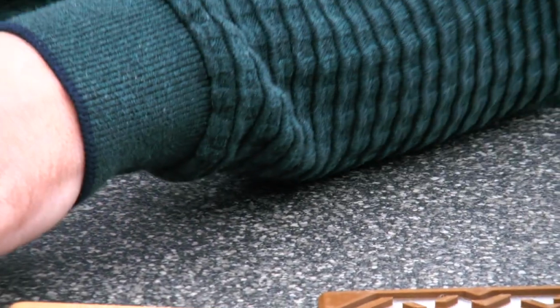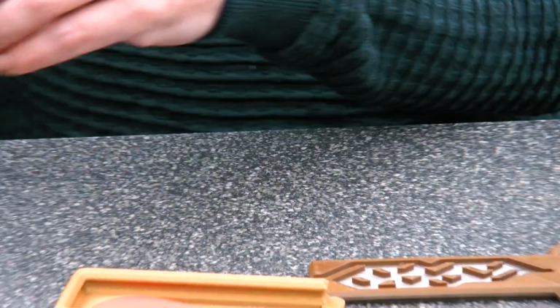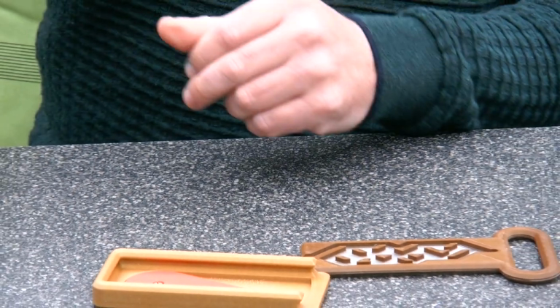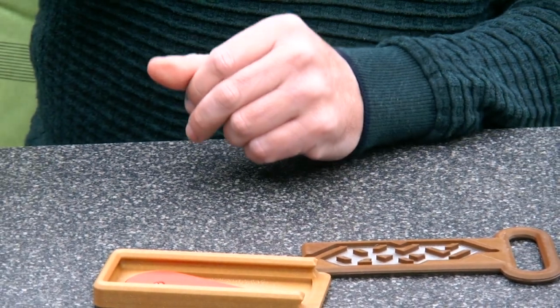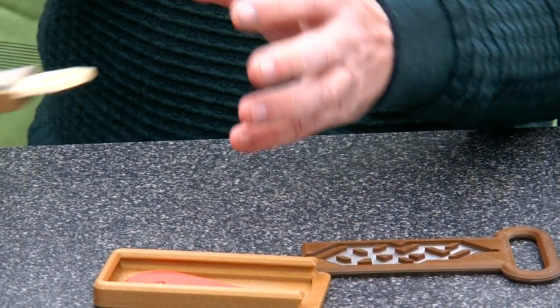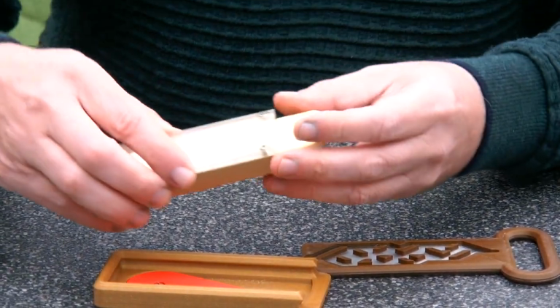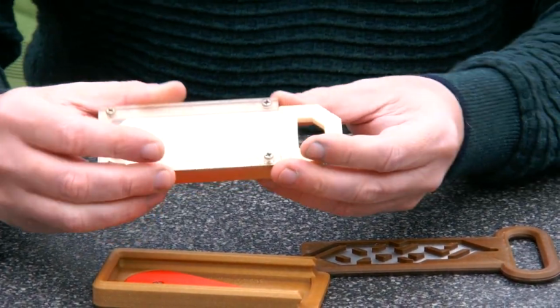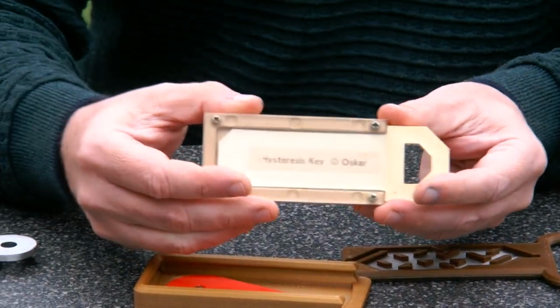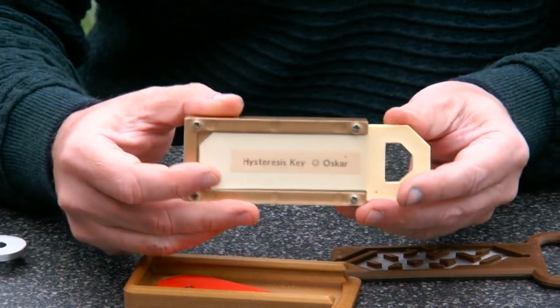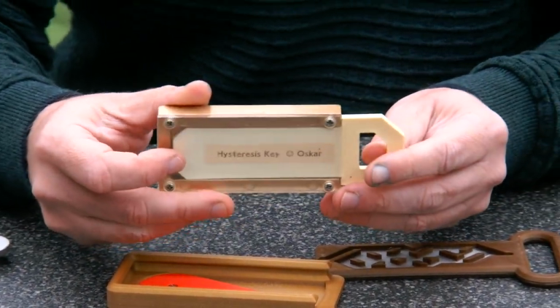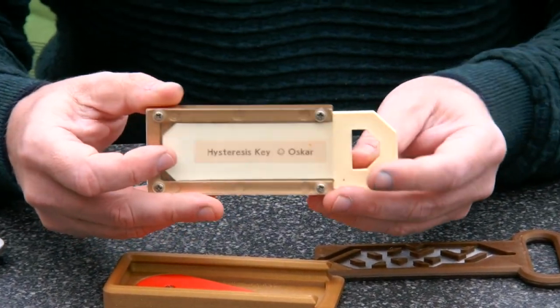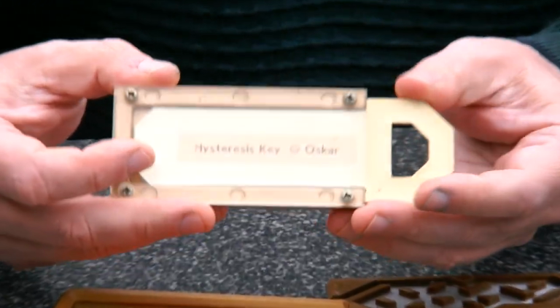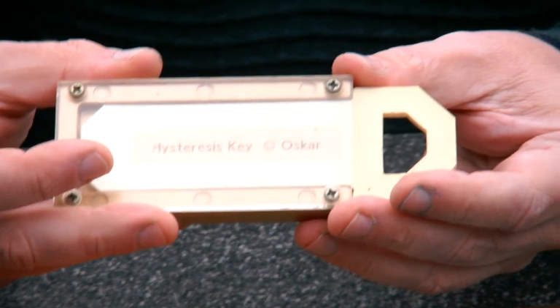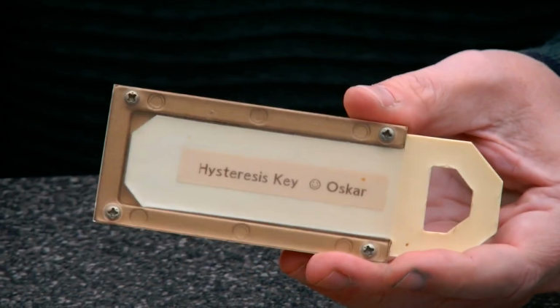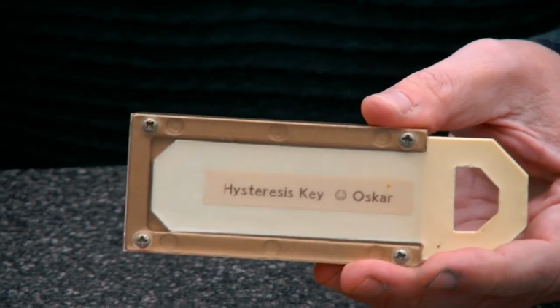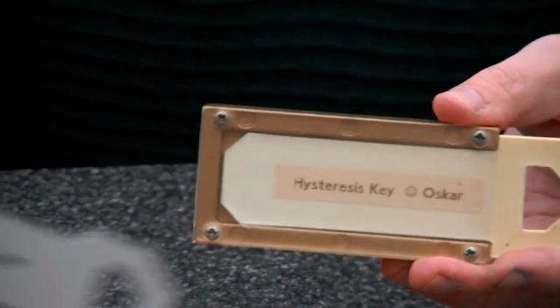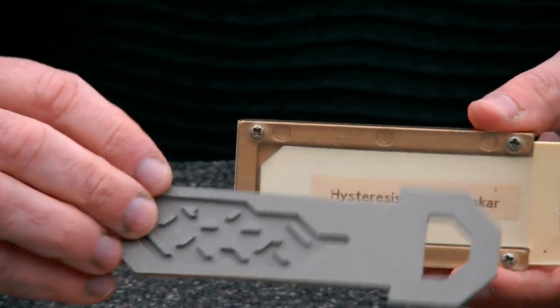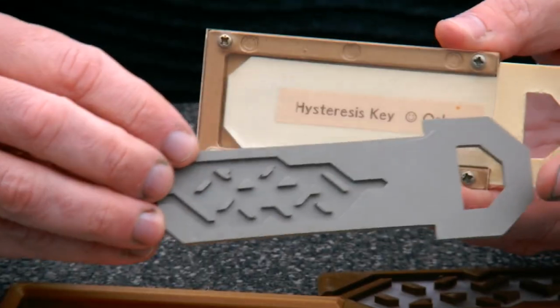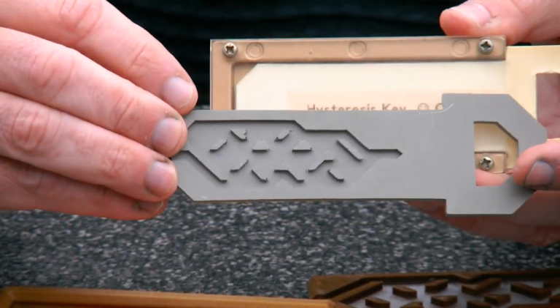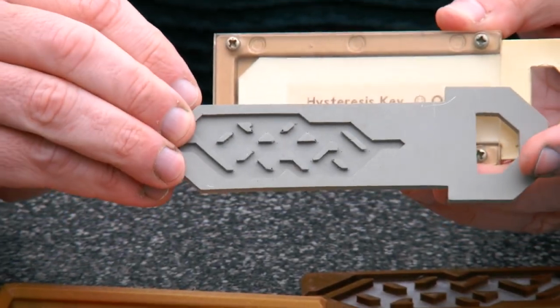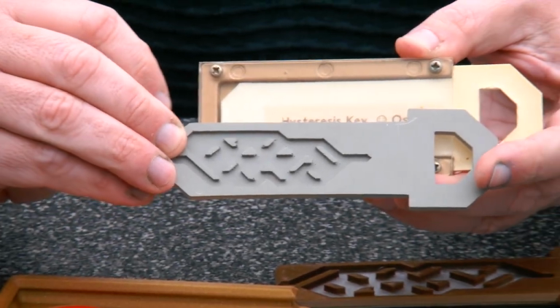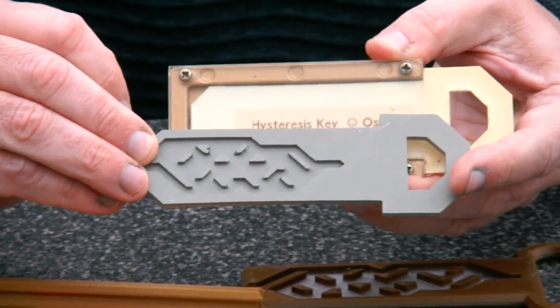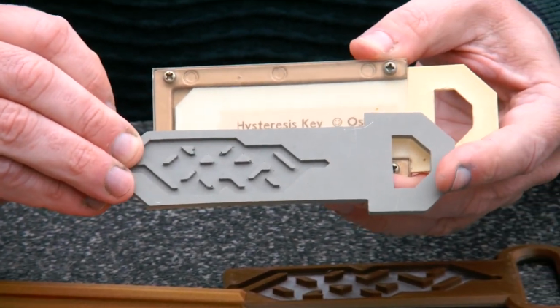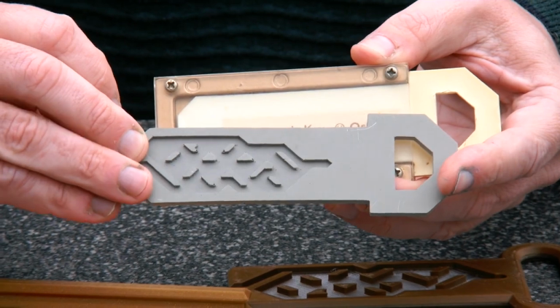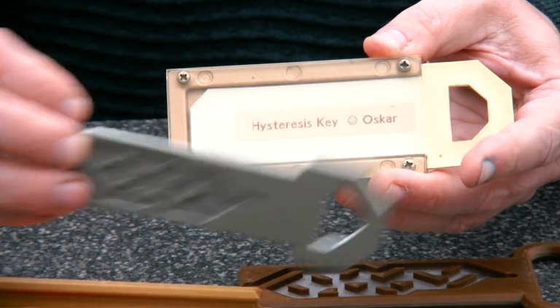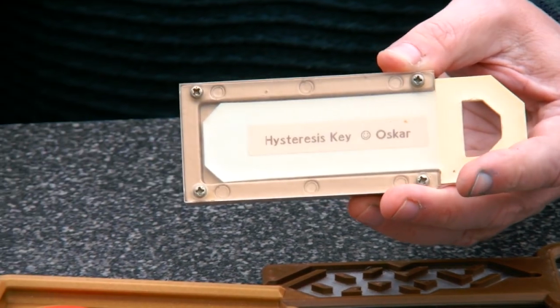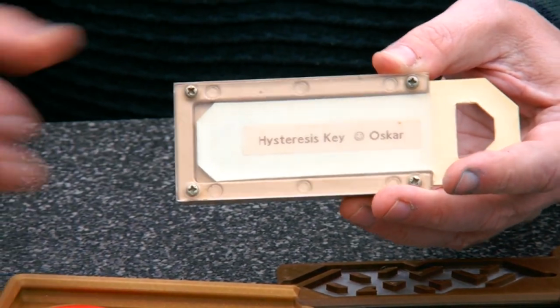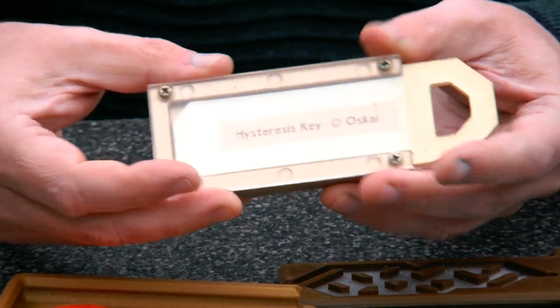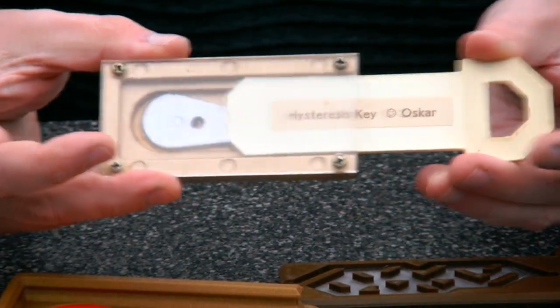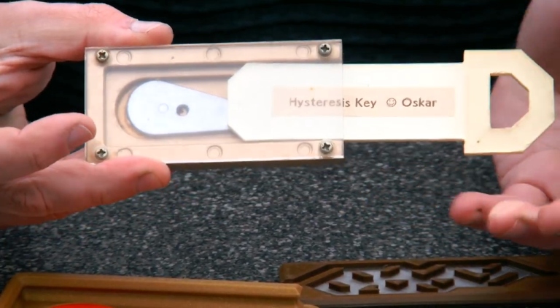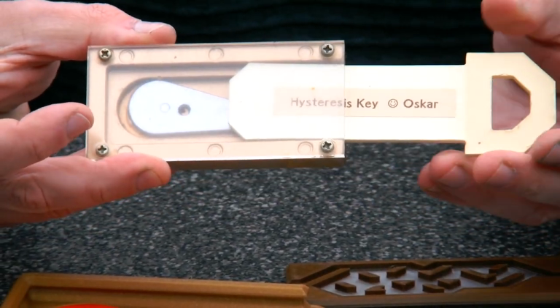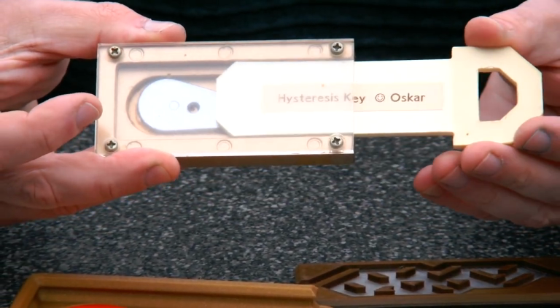In the year 2000, I made this variation — the Hysteresis key that you just saw — as my exchange puzzle for the International Puzzle Party.